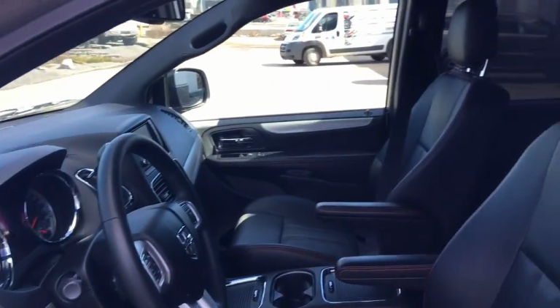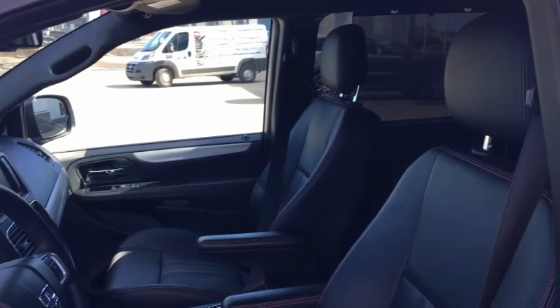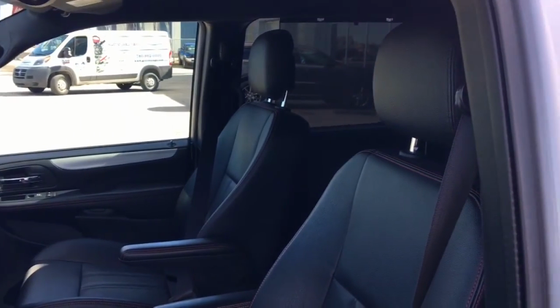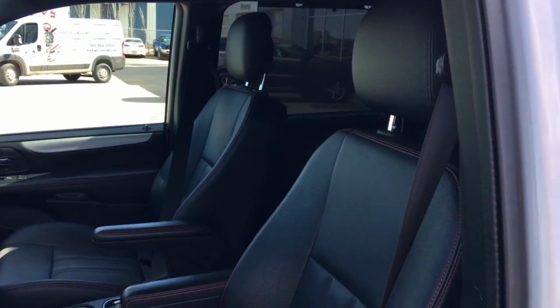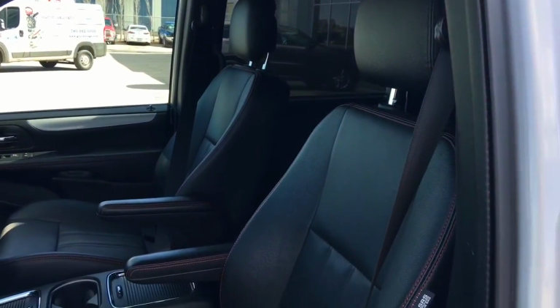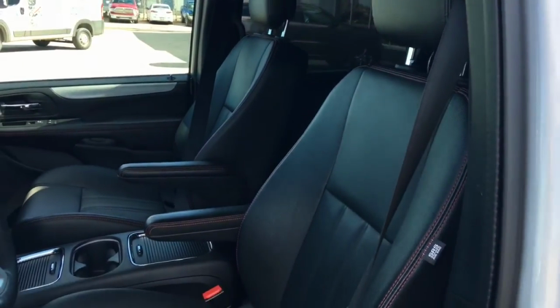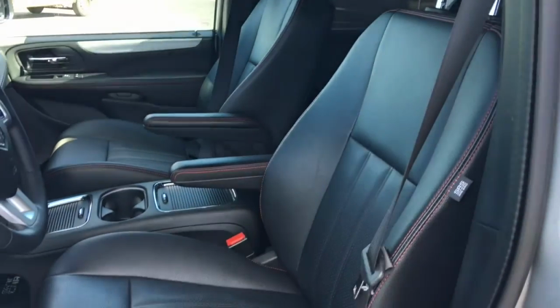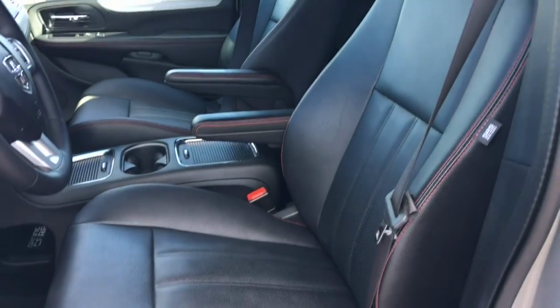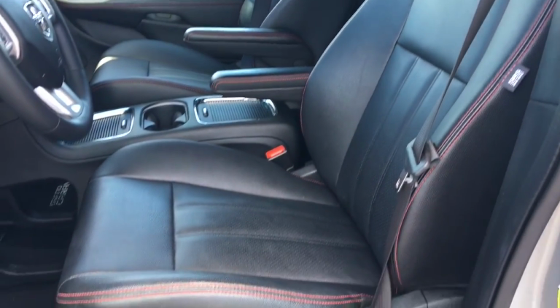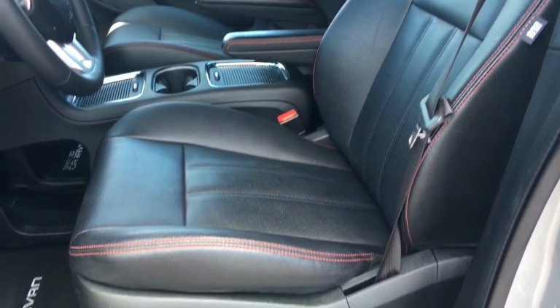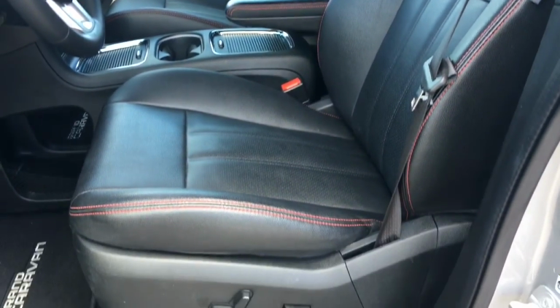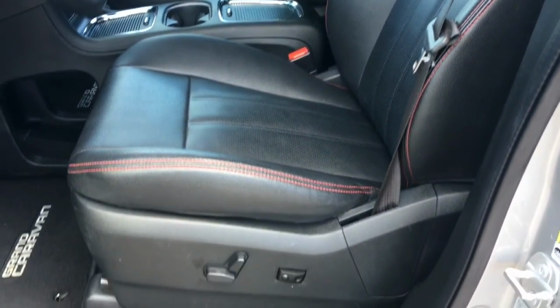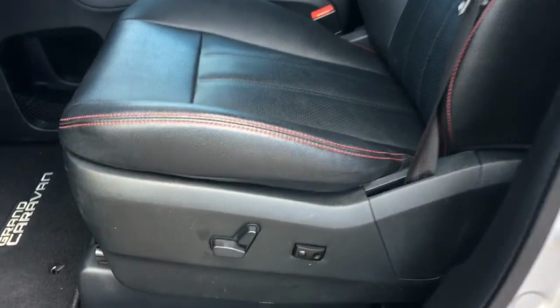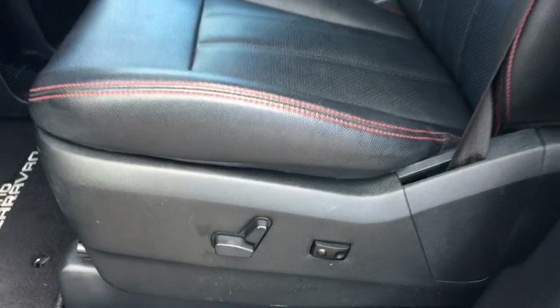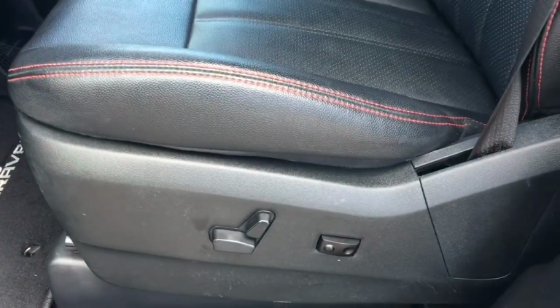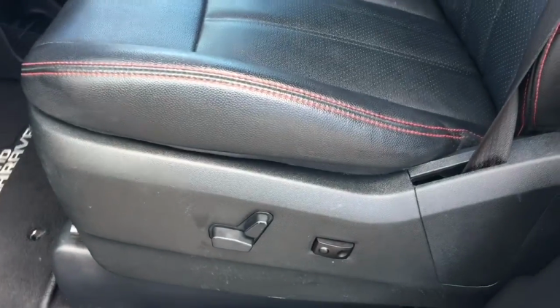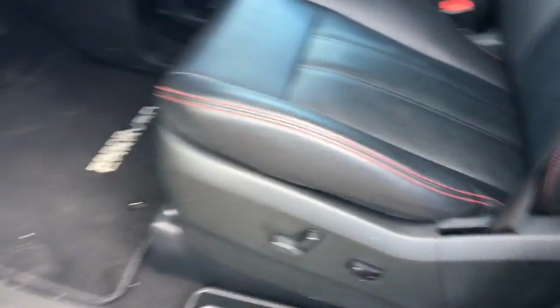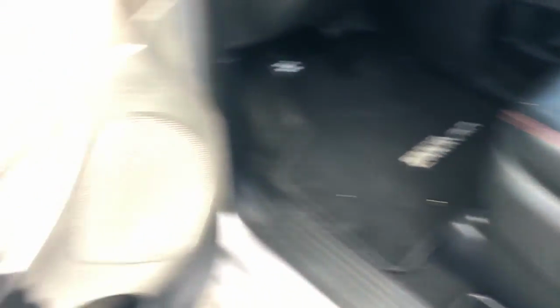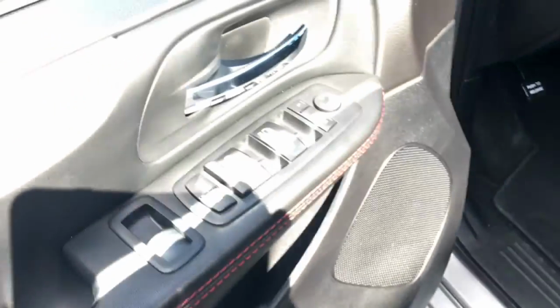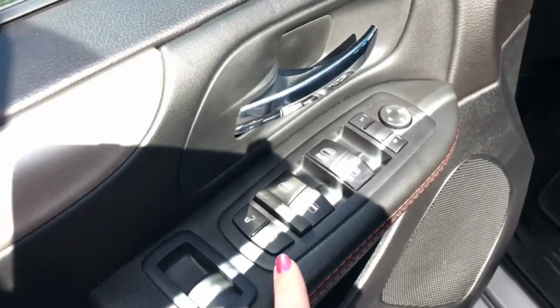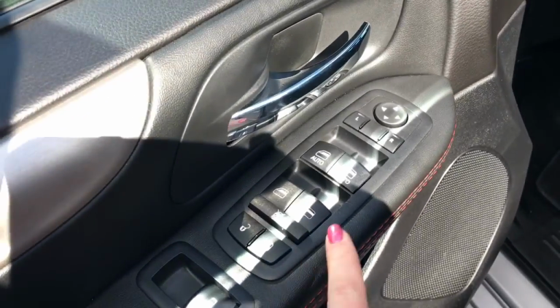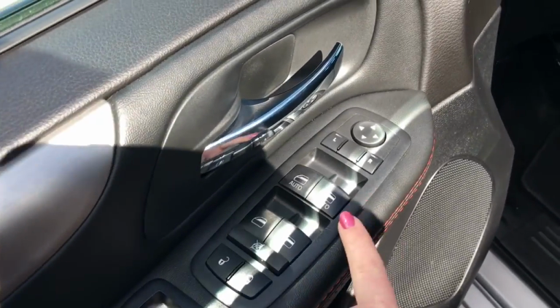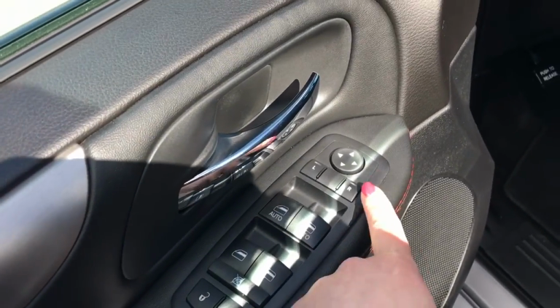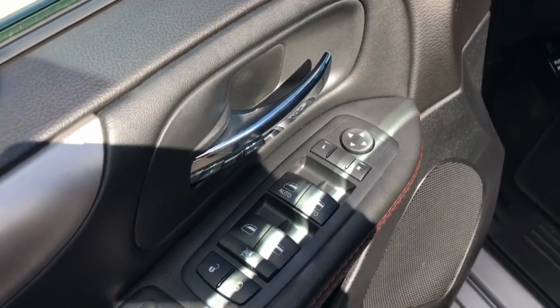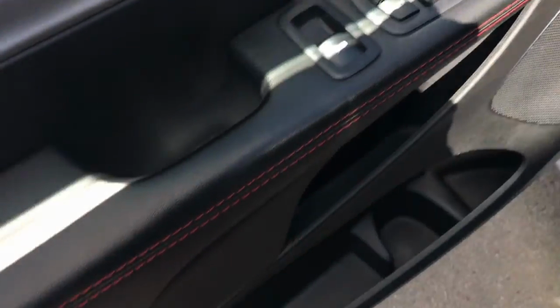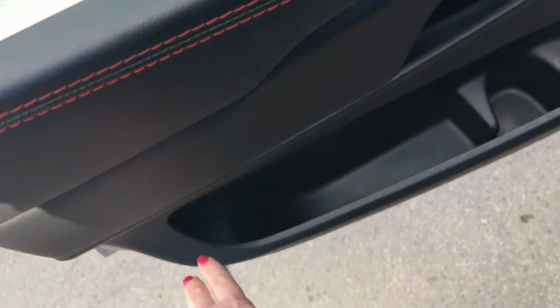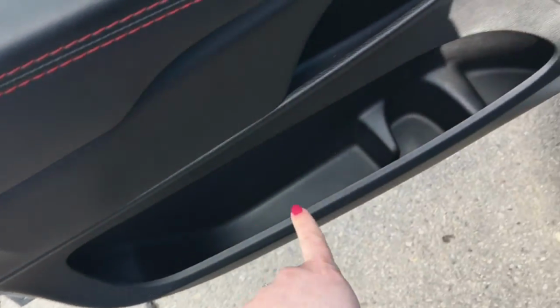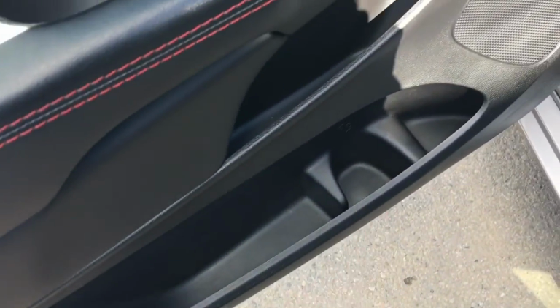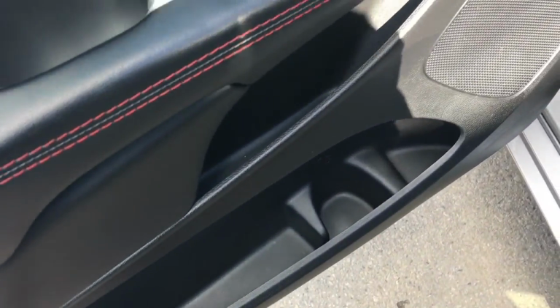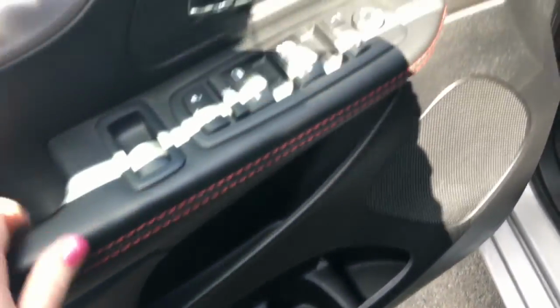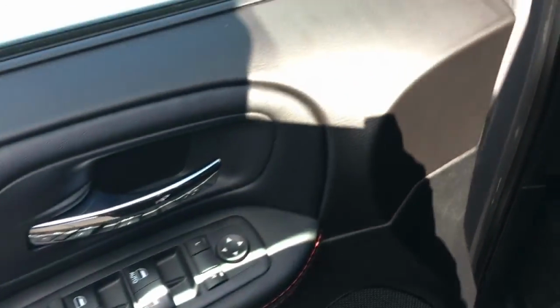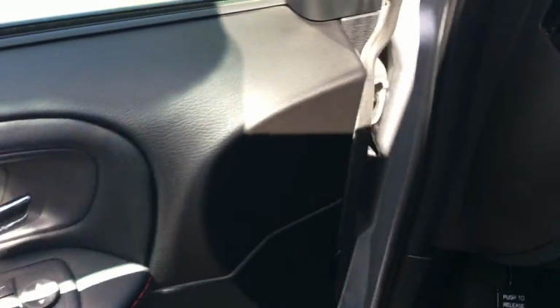You have this gorgeous black leather seating with the red stitching on the side there as well. The driver's seat is powered, located inside the door here with your power locks, windows, and adjustable mirrors. Big compartment in the bottom of your cup holder.